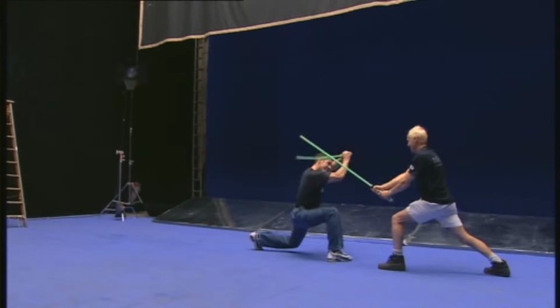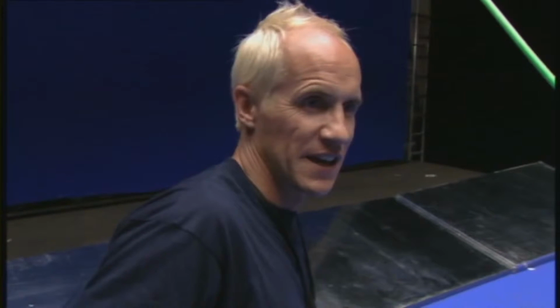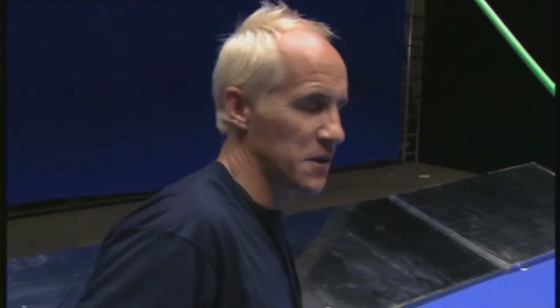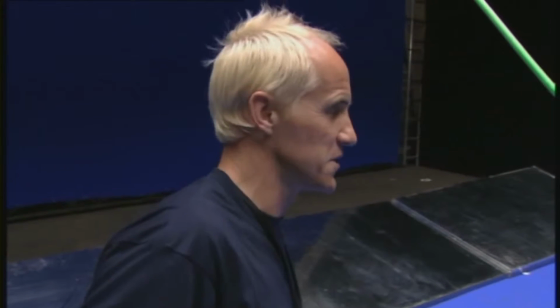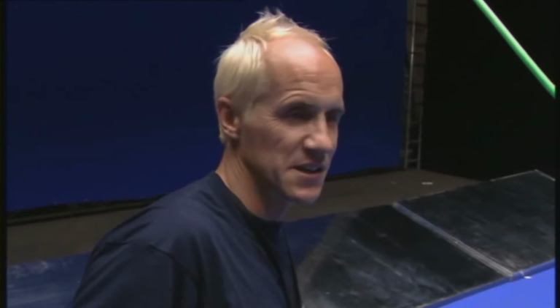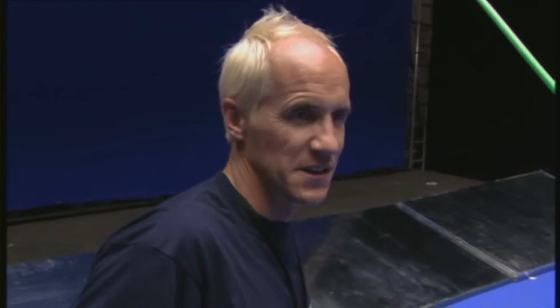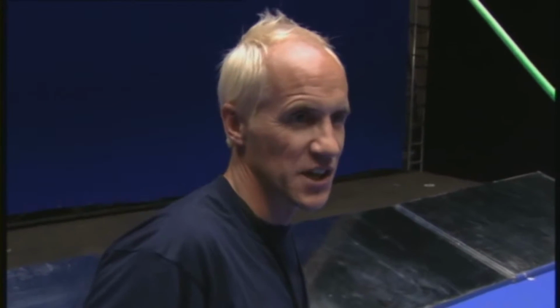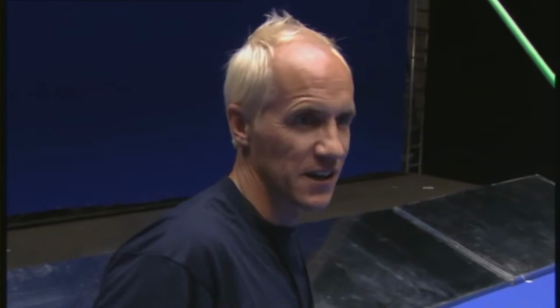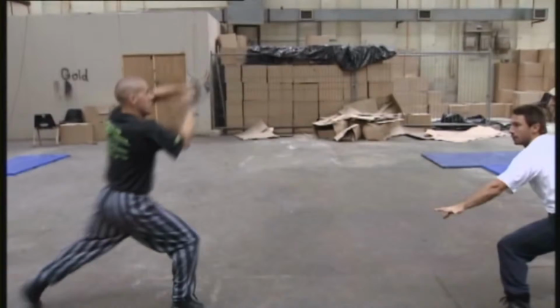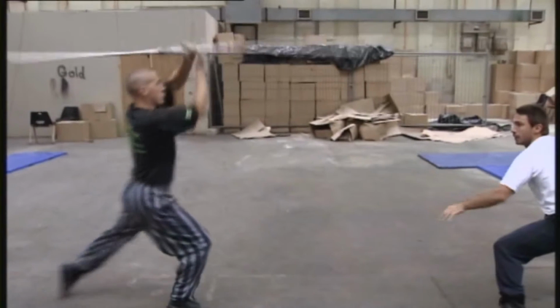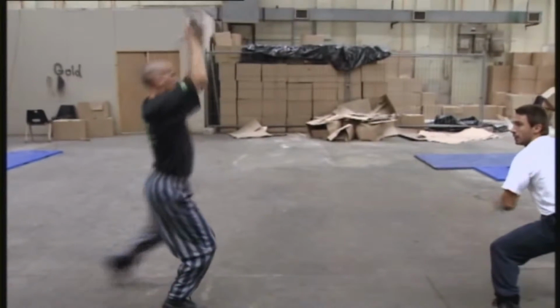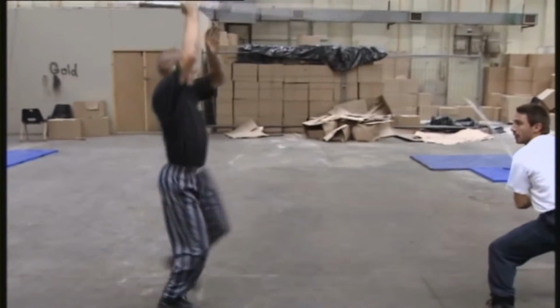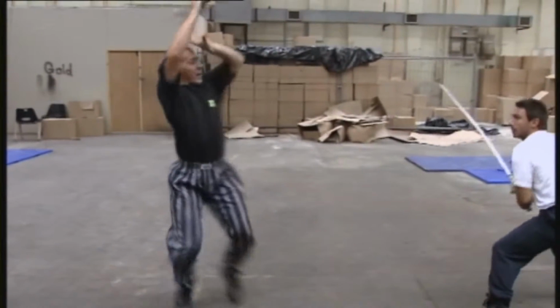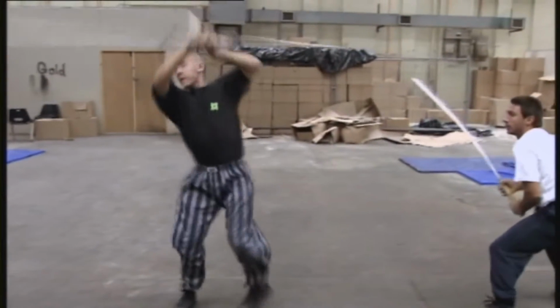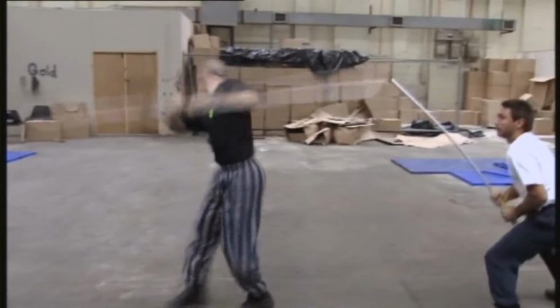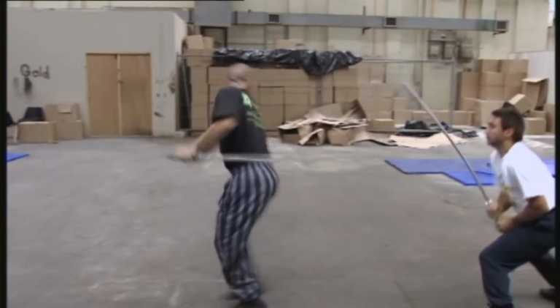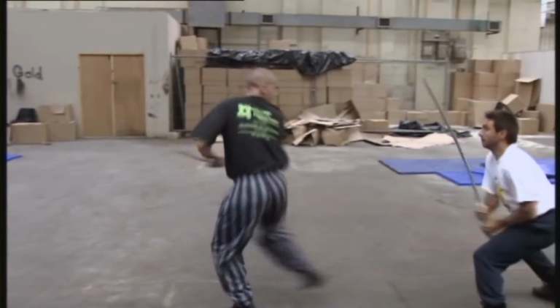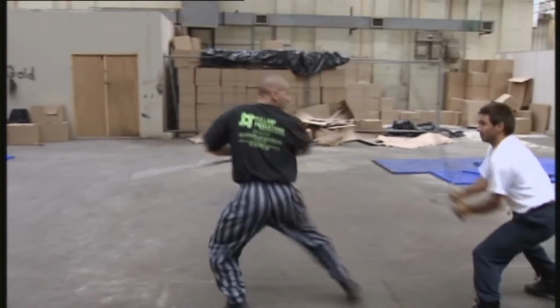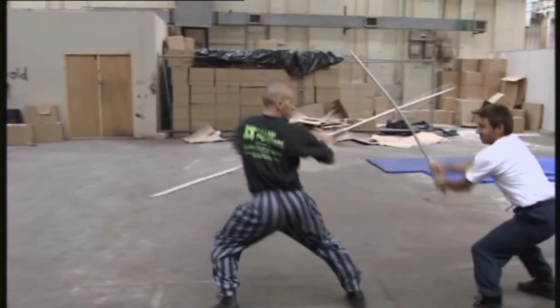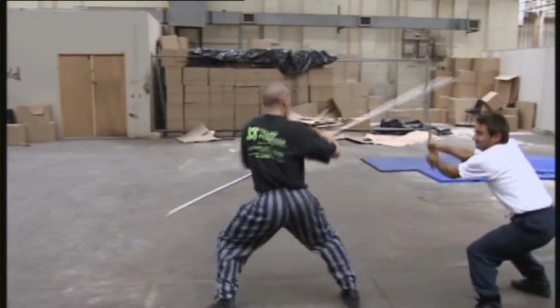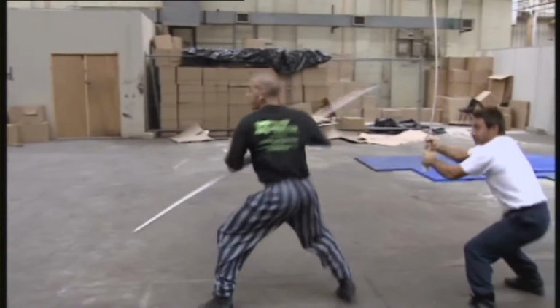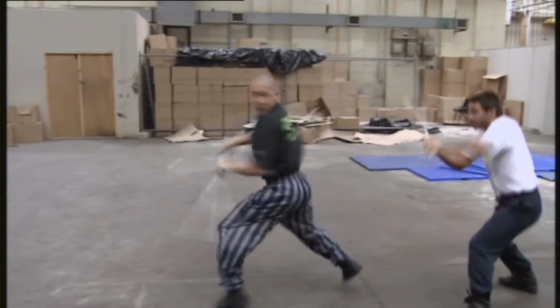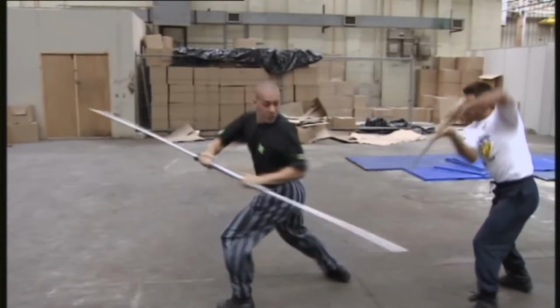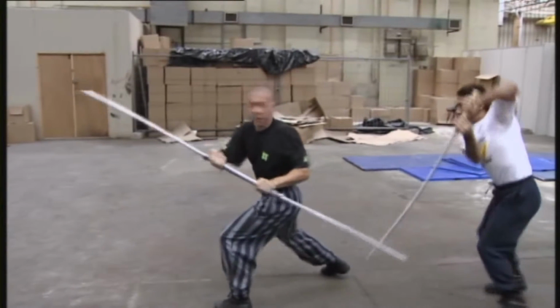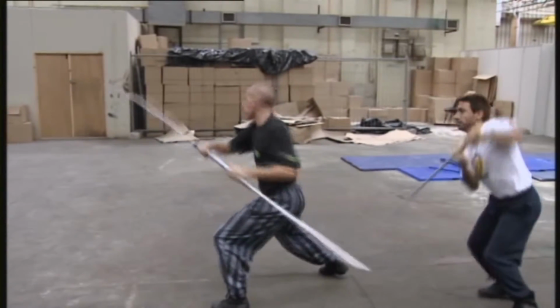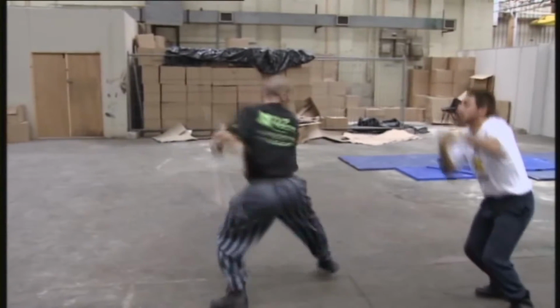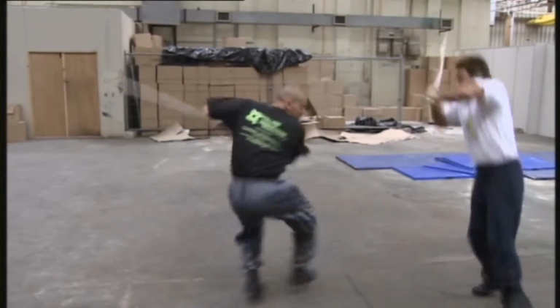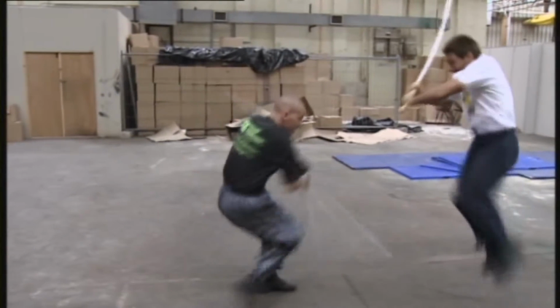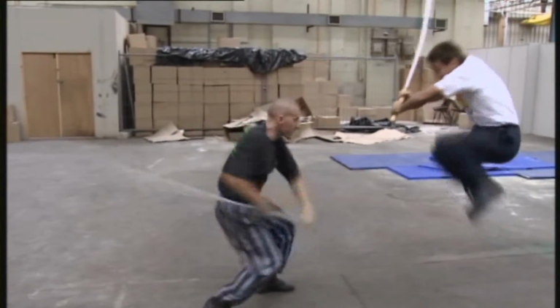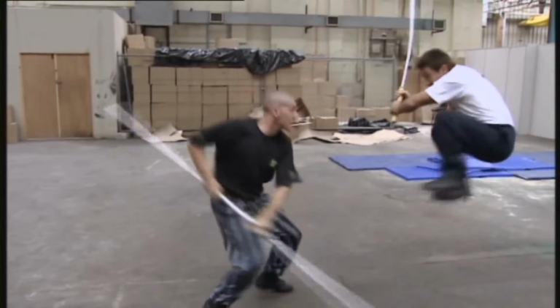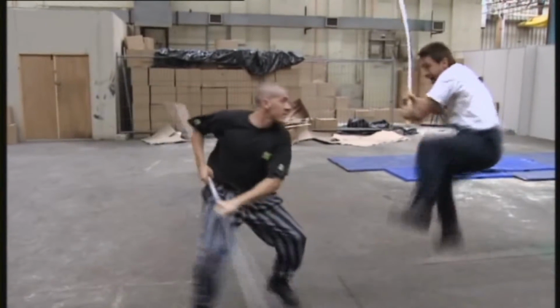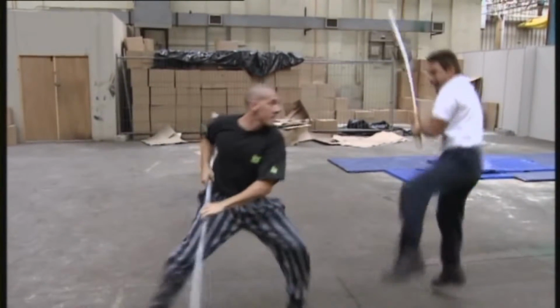They have to be constantly in check. There's no room for error in any of the fights. You won't see it because they're so fast.